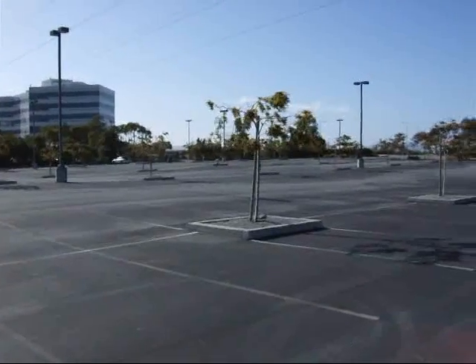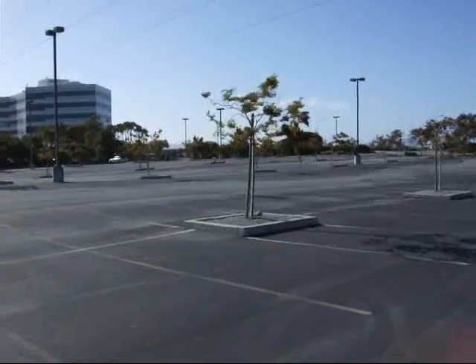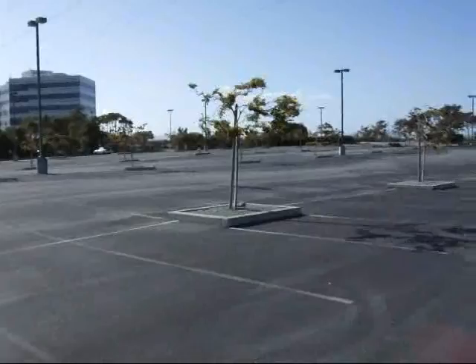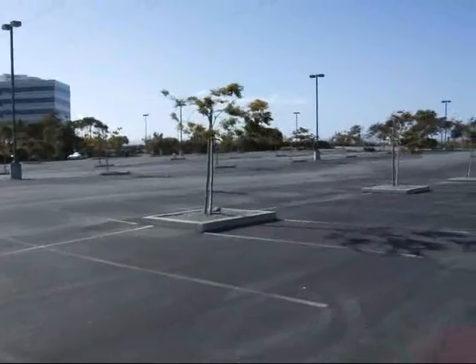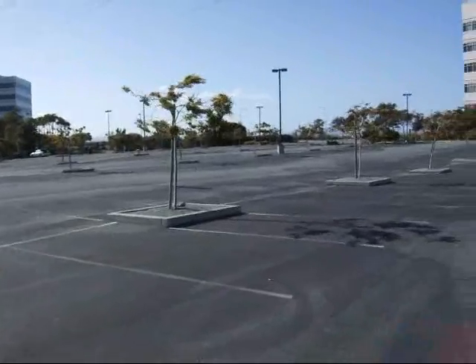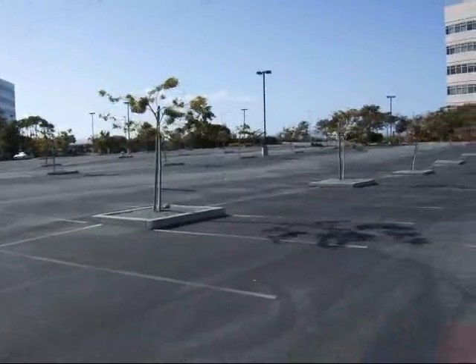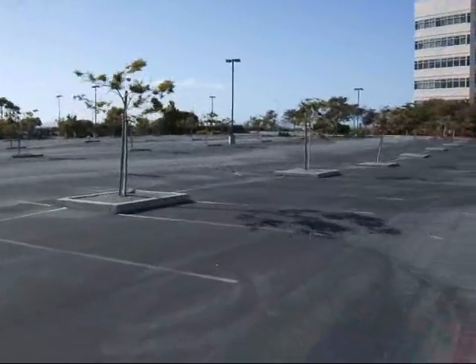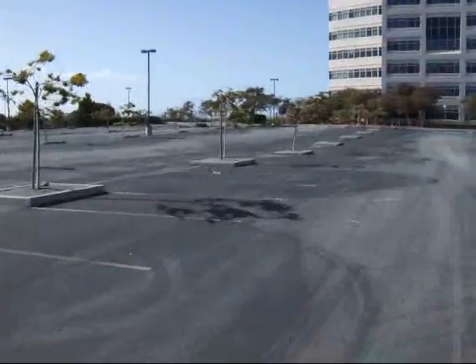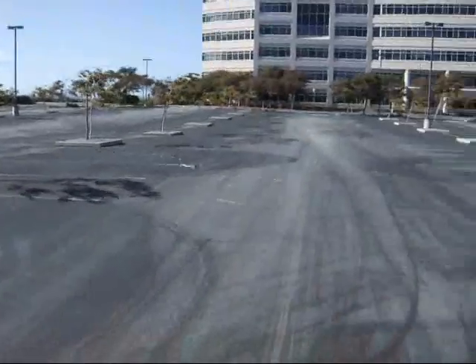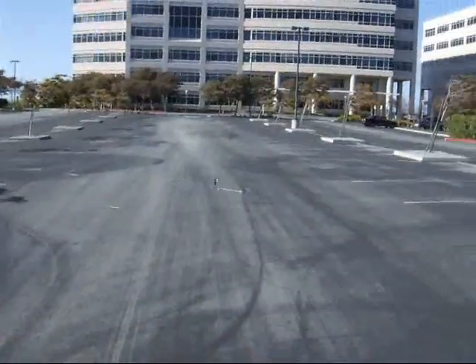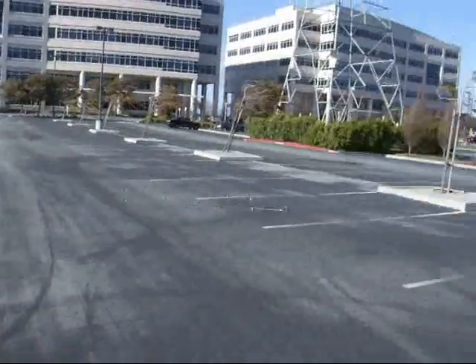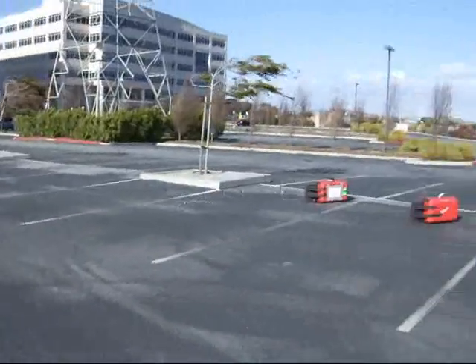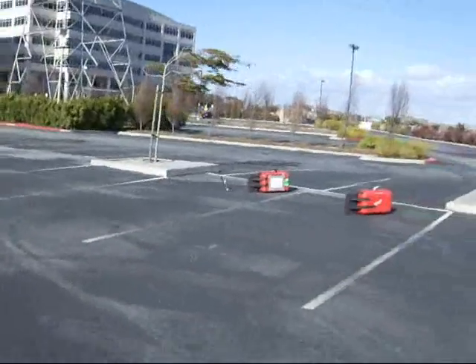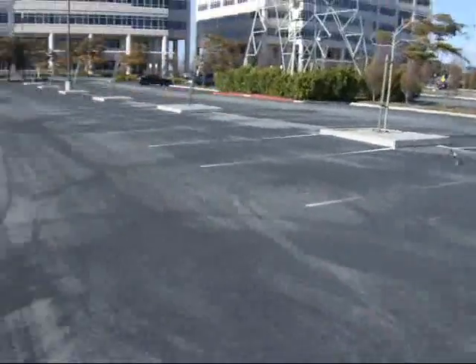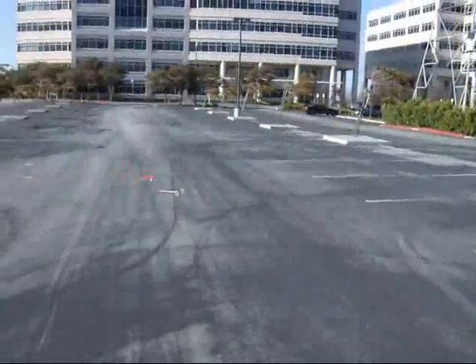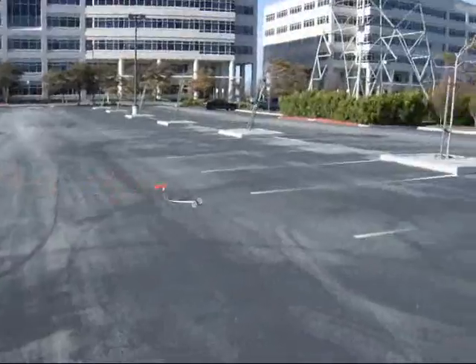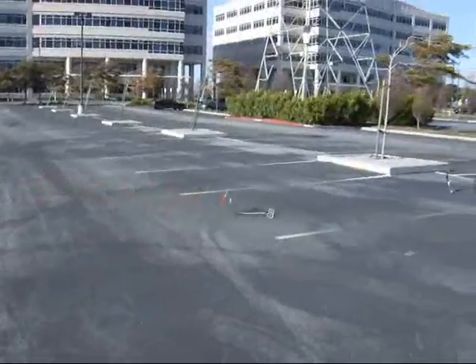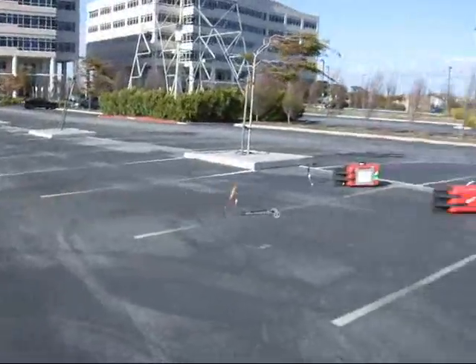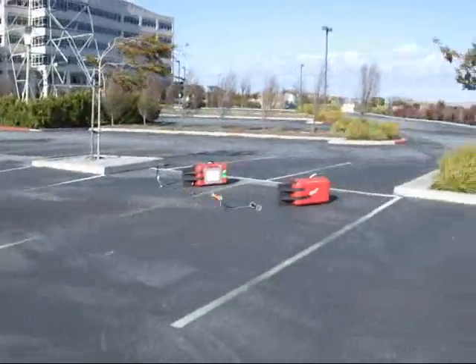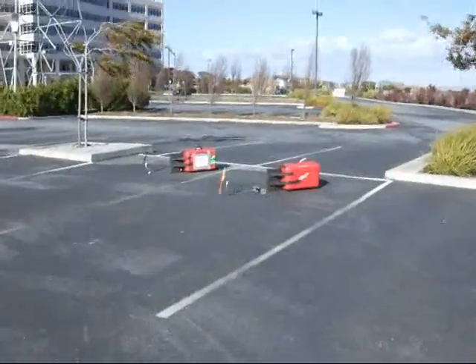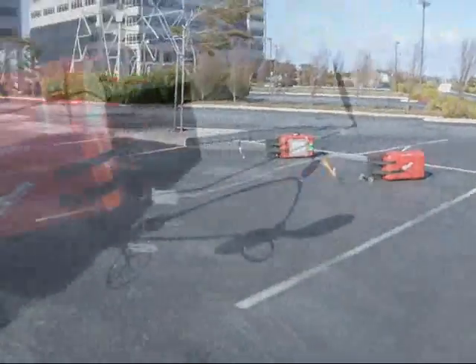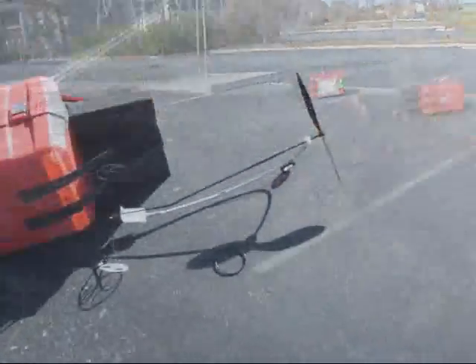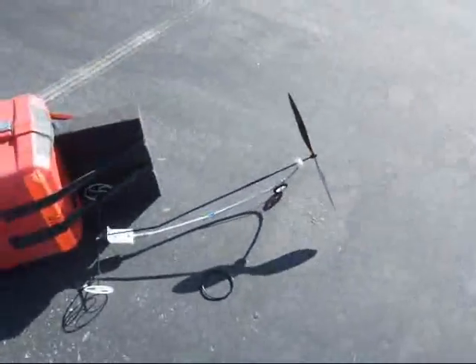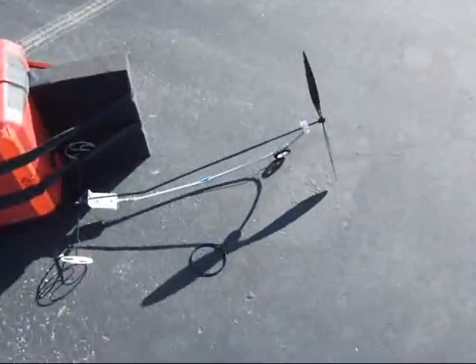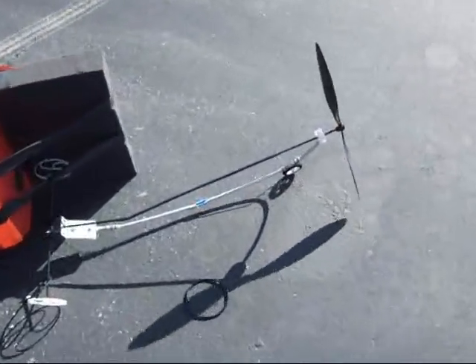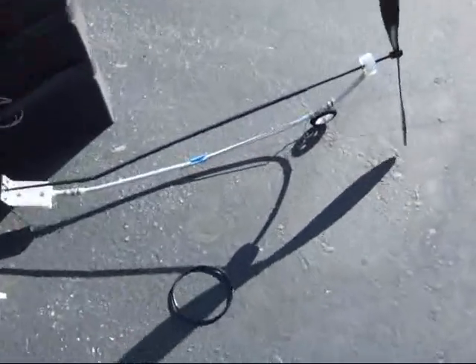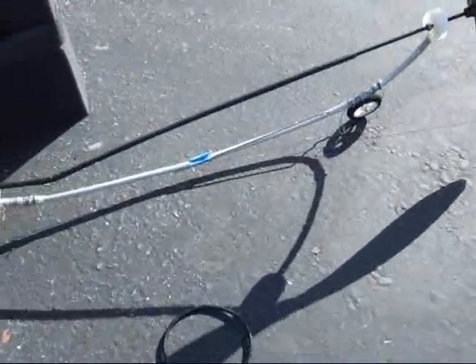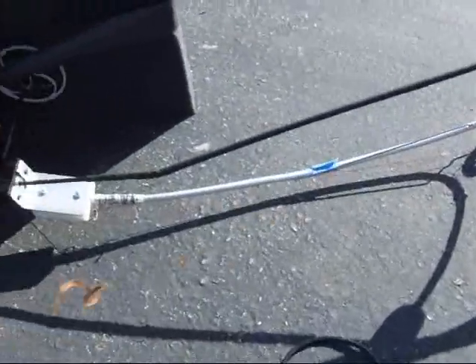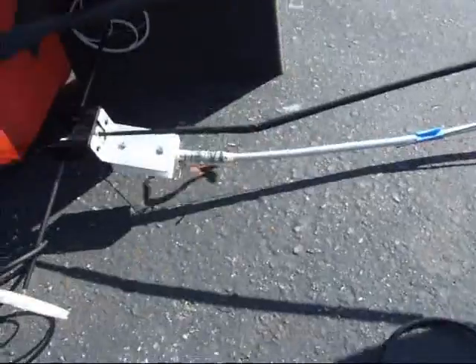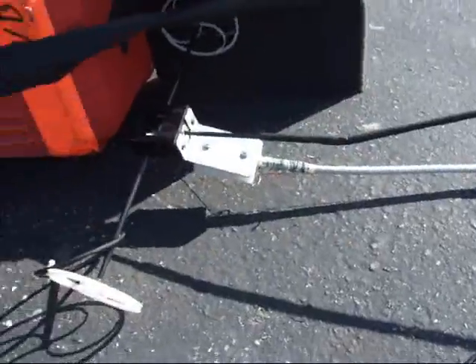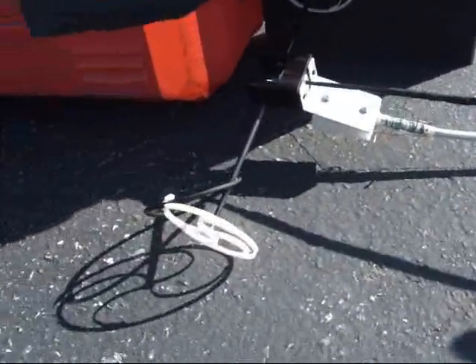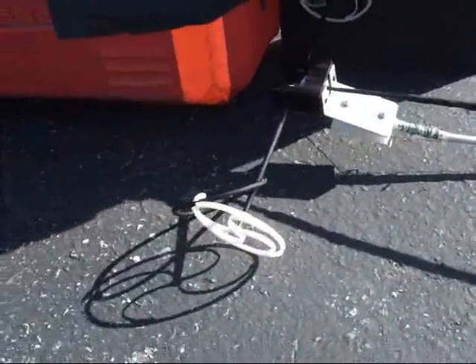Another race from a slightly better angle. We can see the prop cart way out in front, and here comes the turbine cart at the end. The turbine cart has a much faster start but a much lower top speed.